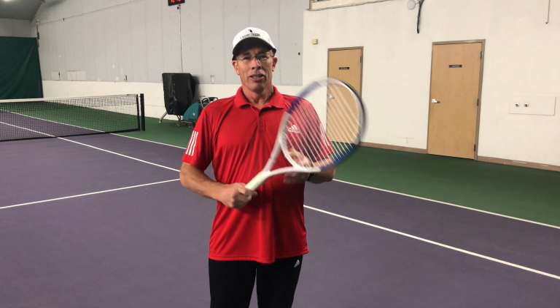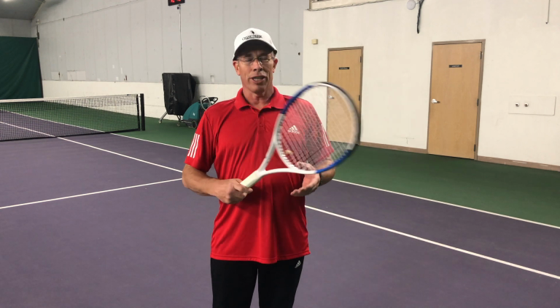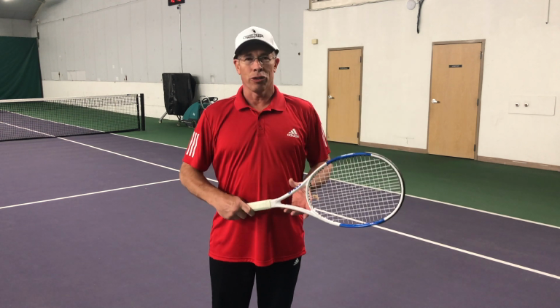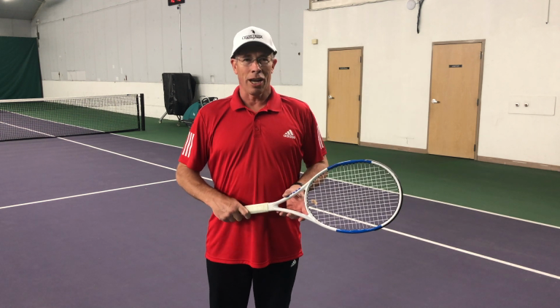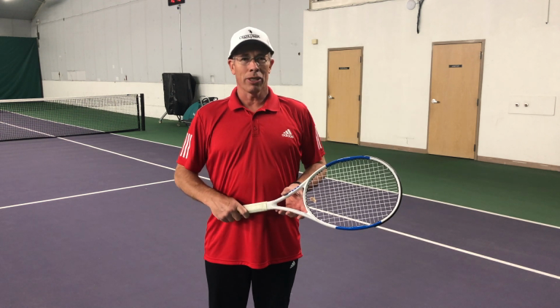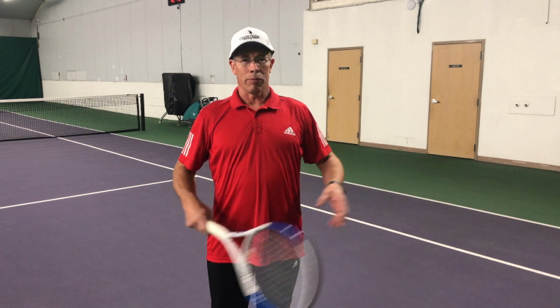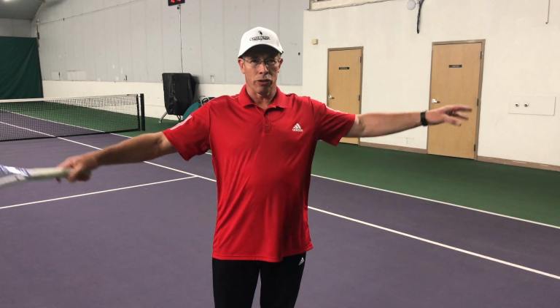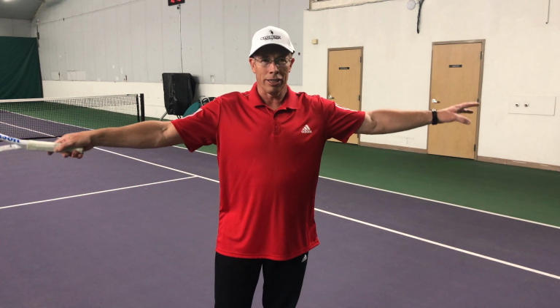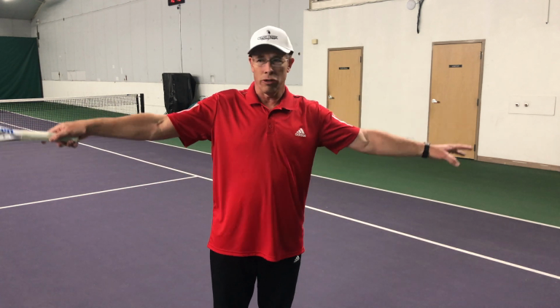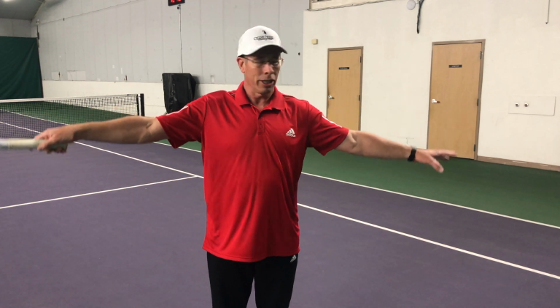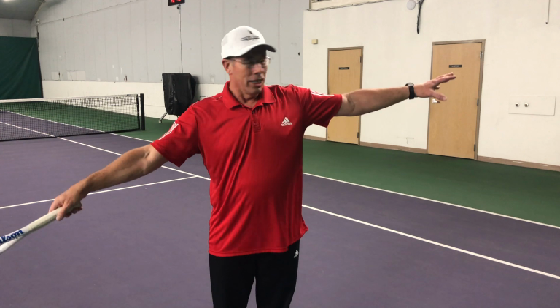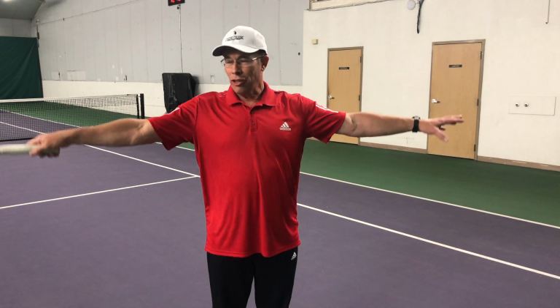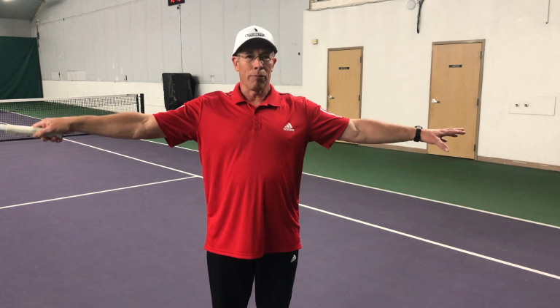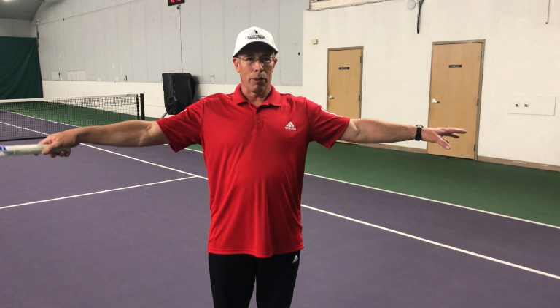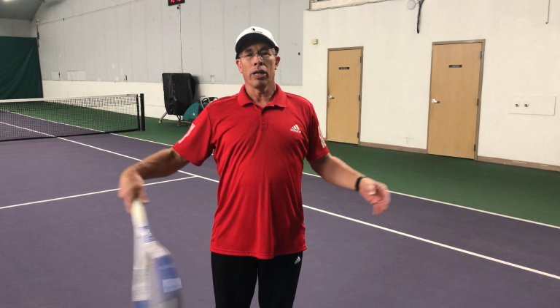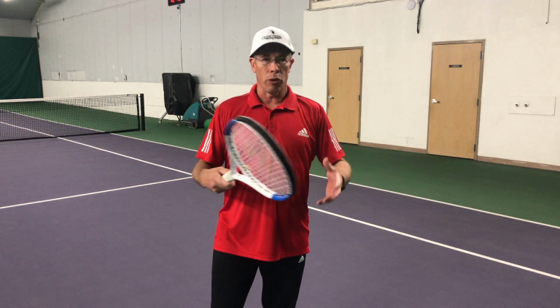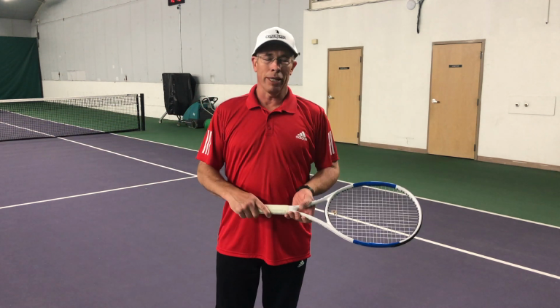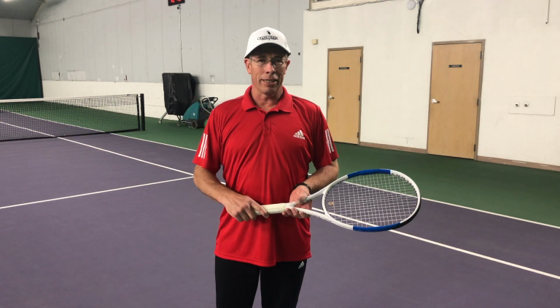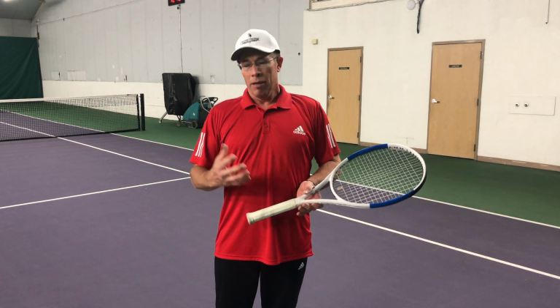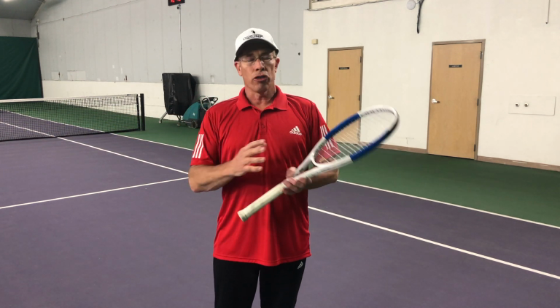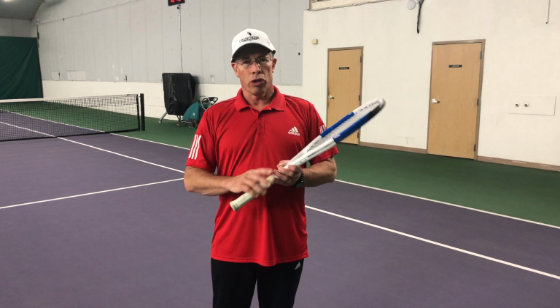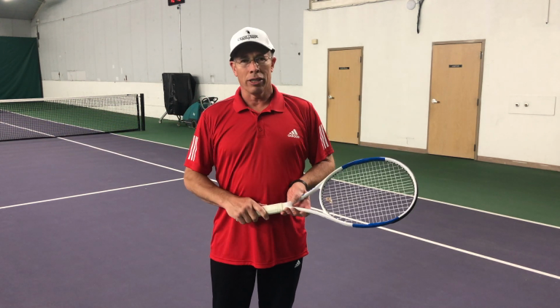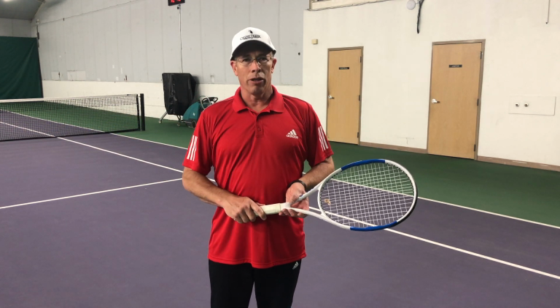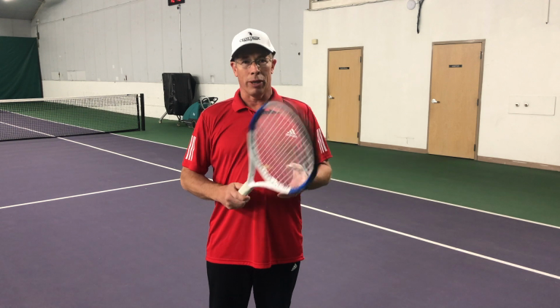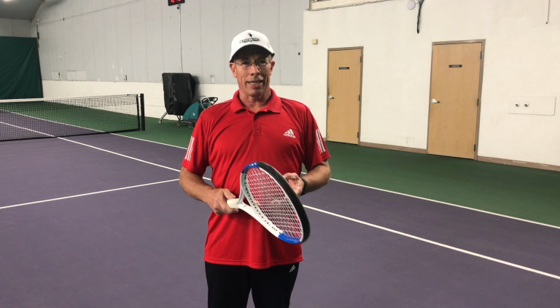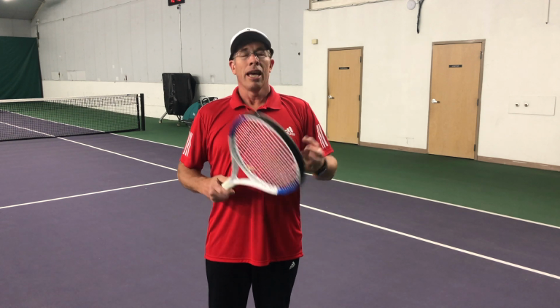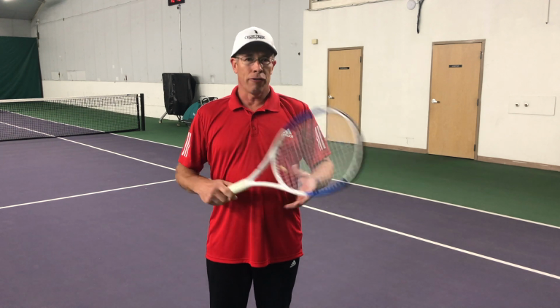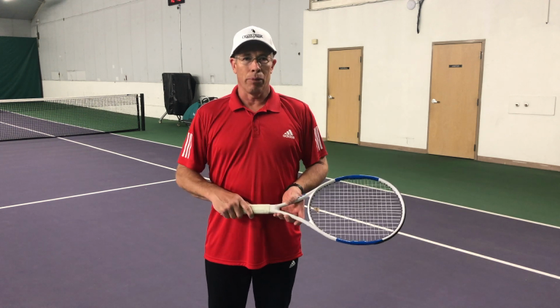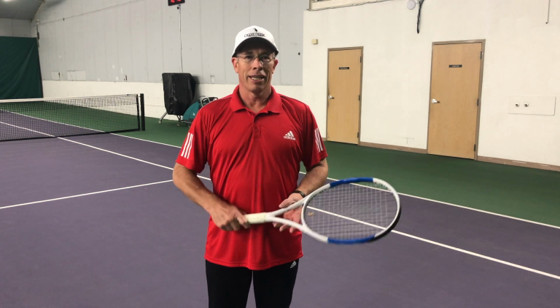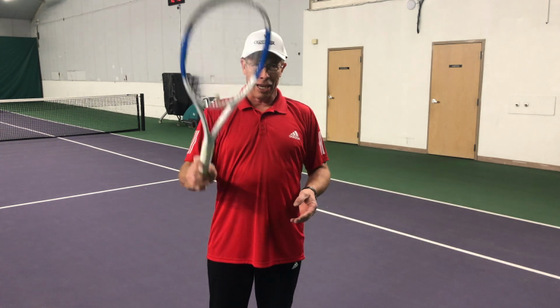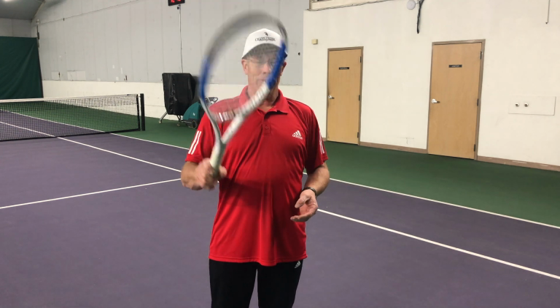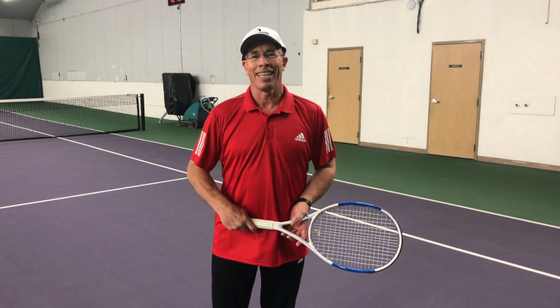Don't forget, during these times keep social distancing in order — six feet in between people. And if you are playing tennis, make sure you wash your hands well for 20 seconds after you're done playing. Stay safe. Thank you.